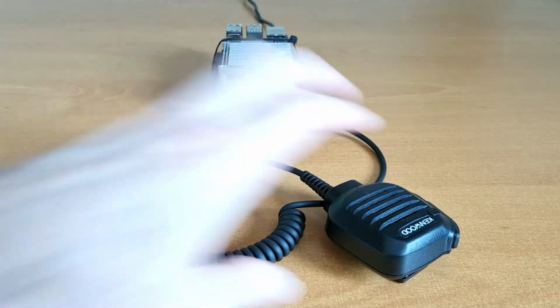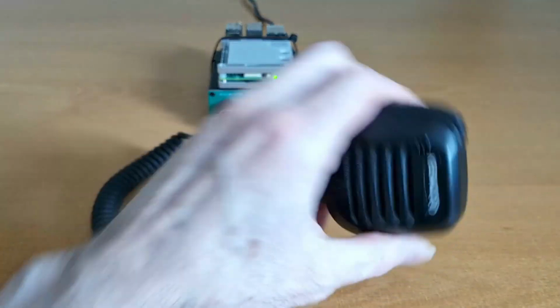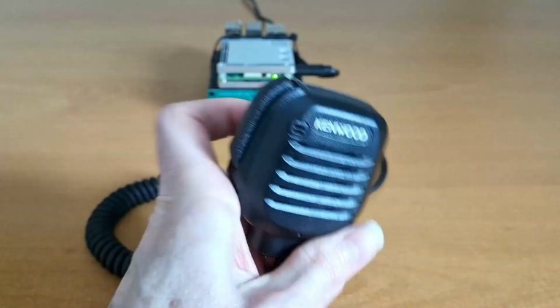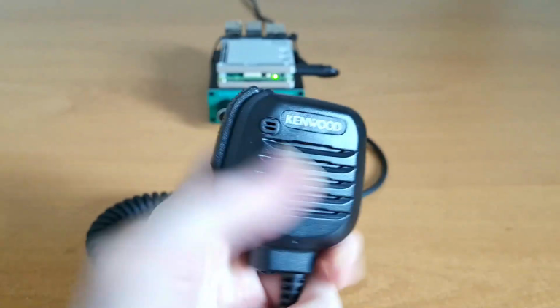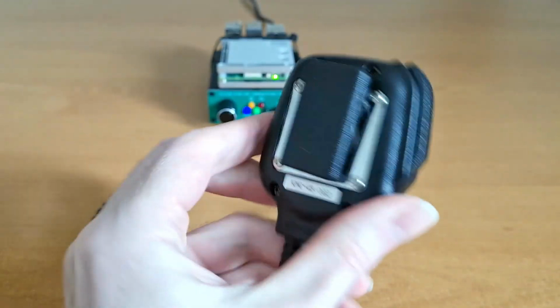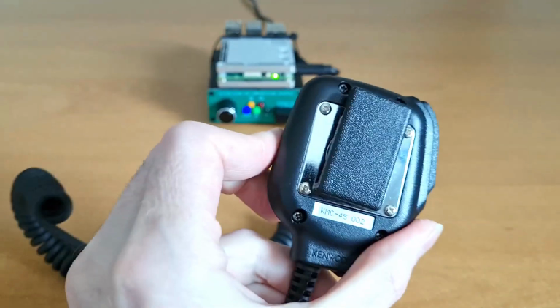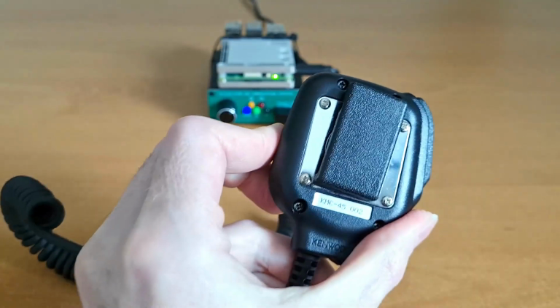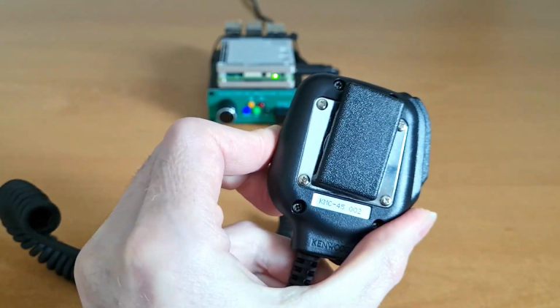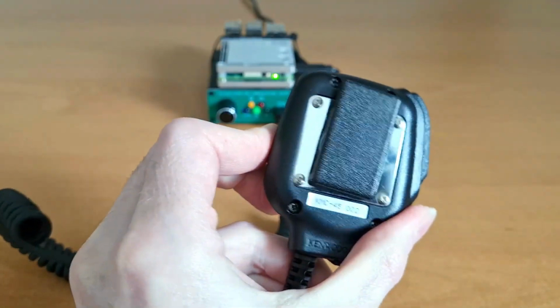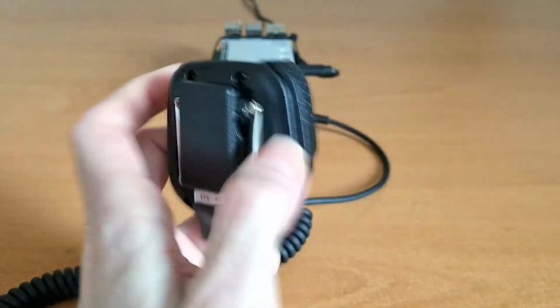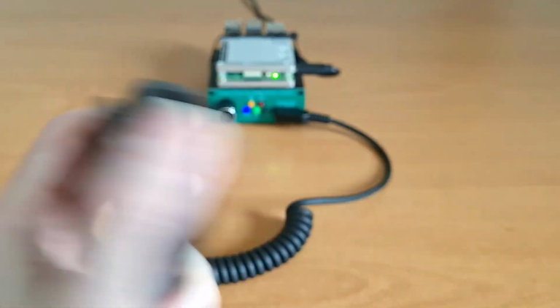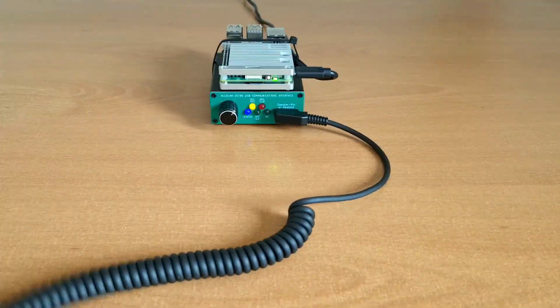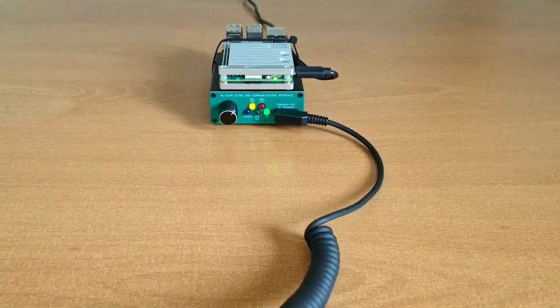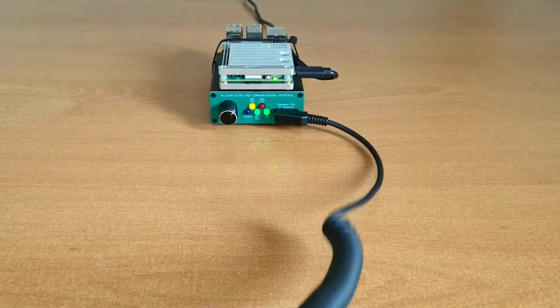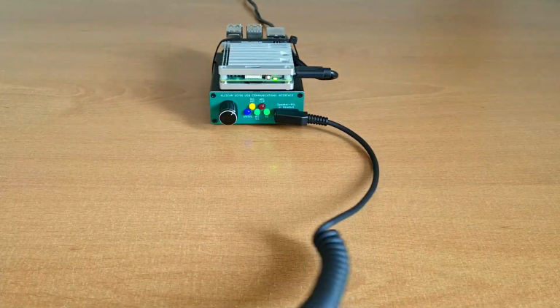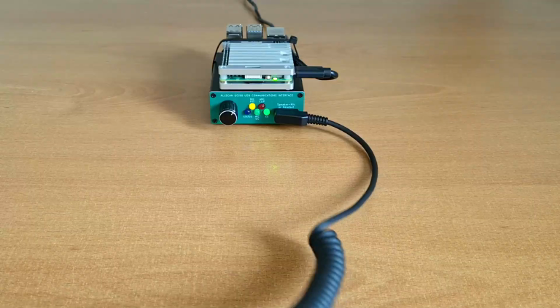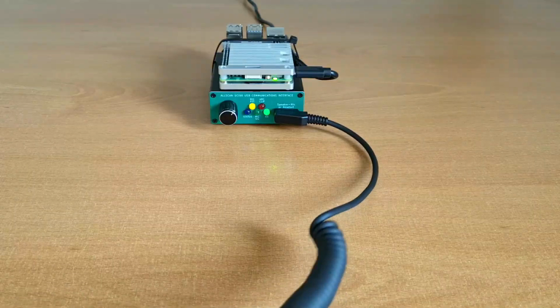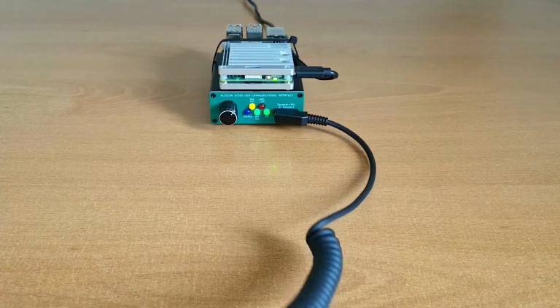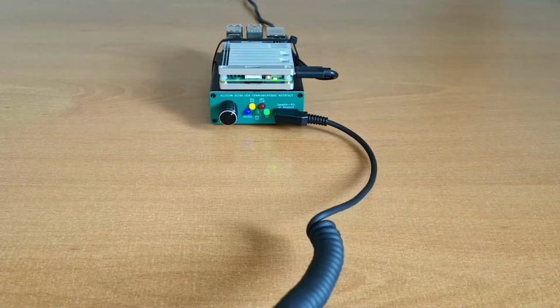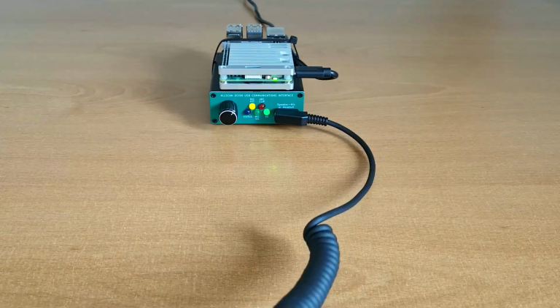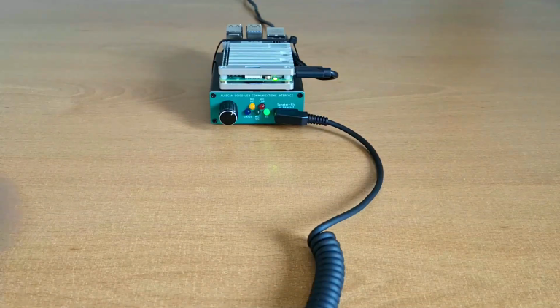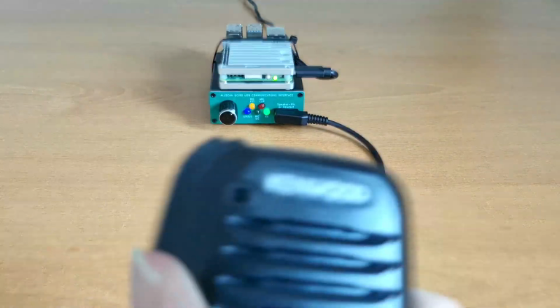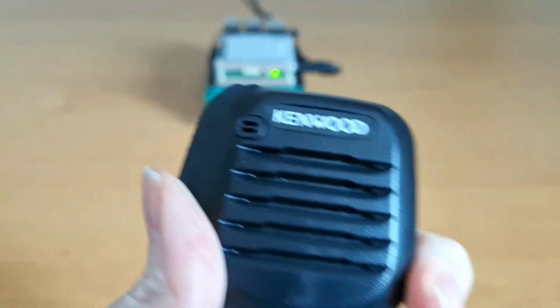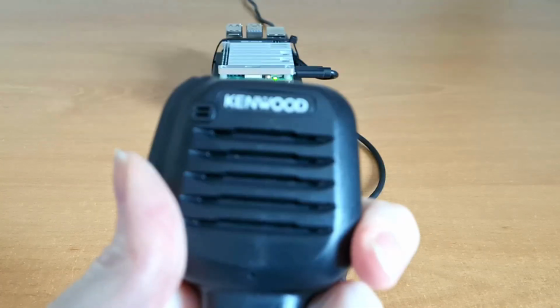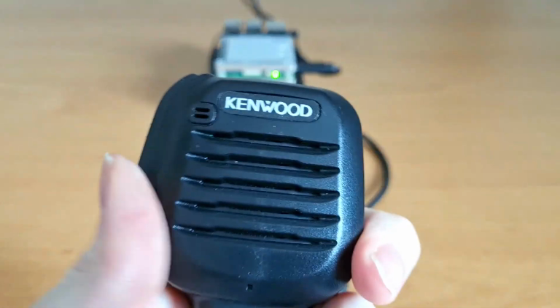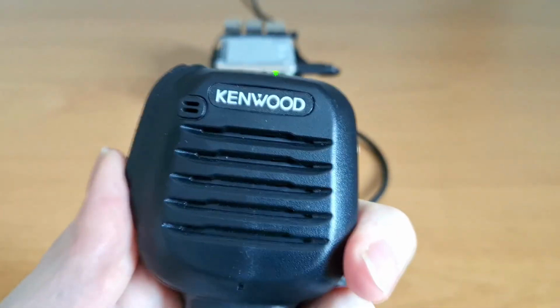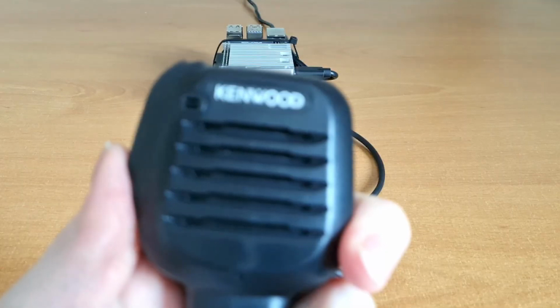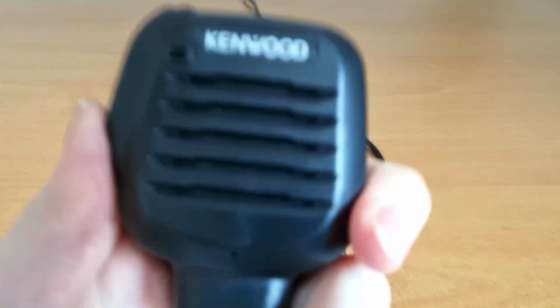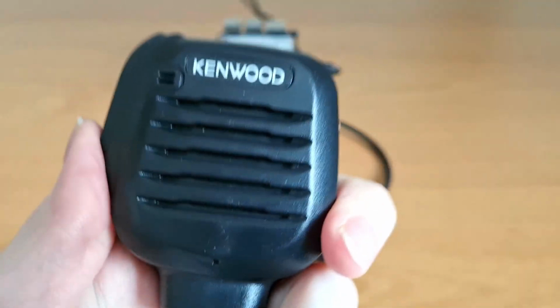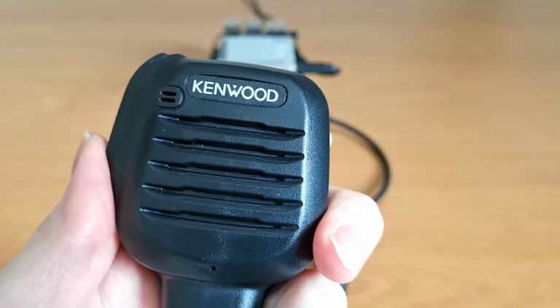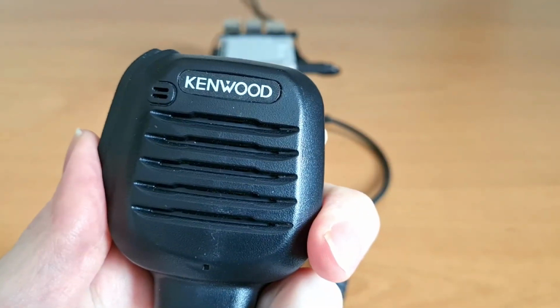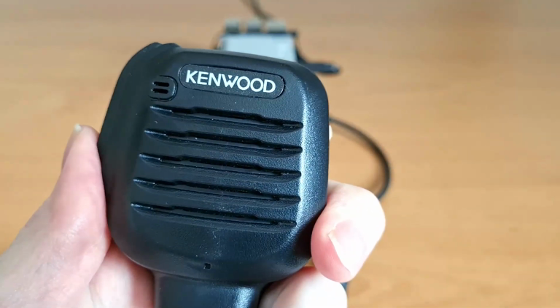First up we have a Kenwood KMC-45. Testing 1, 2, 3, A, B, C. Testing 1, 2, 3, A, B, C.